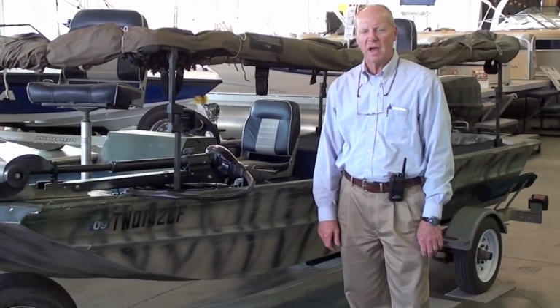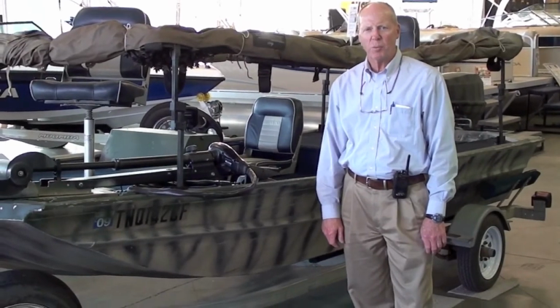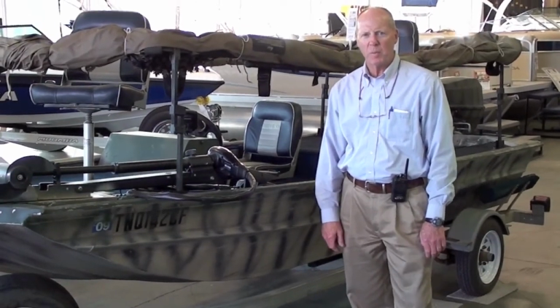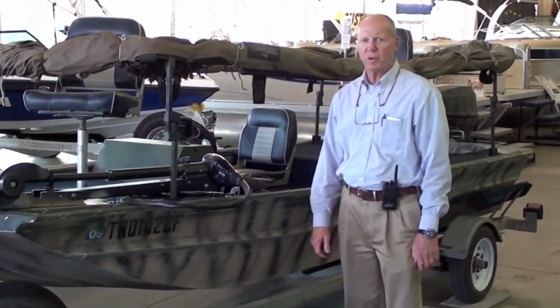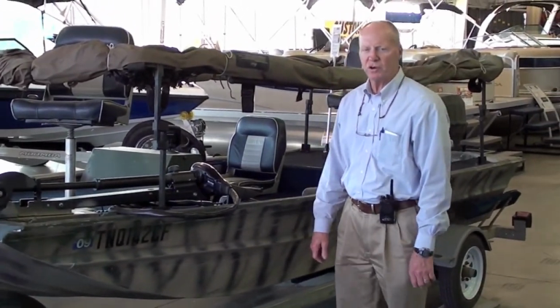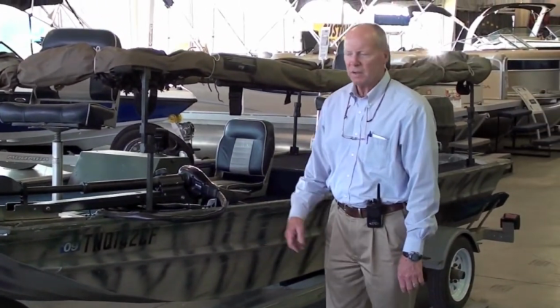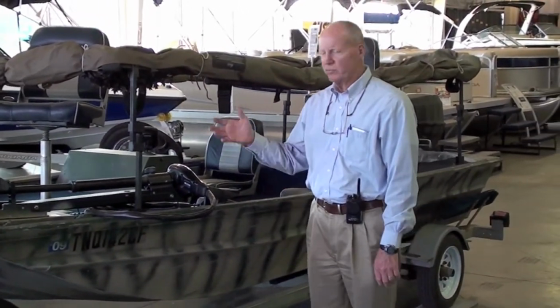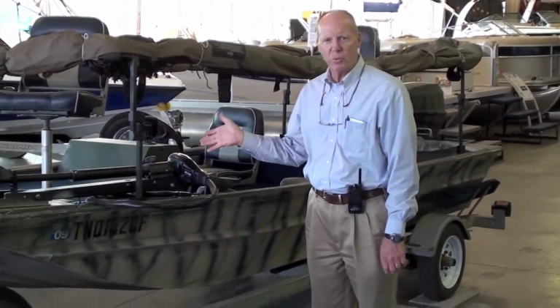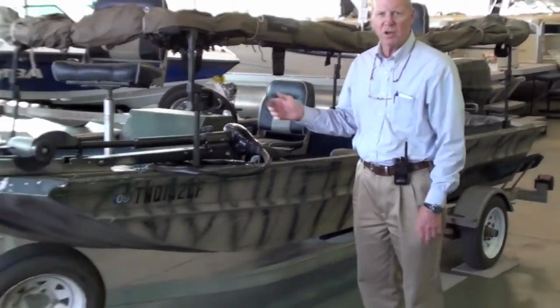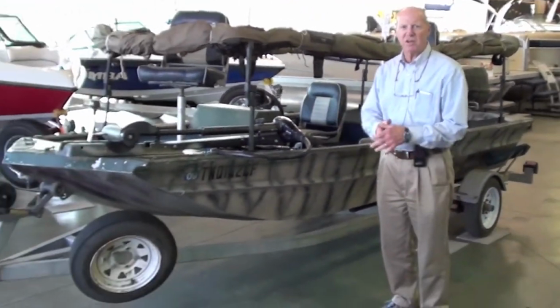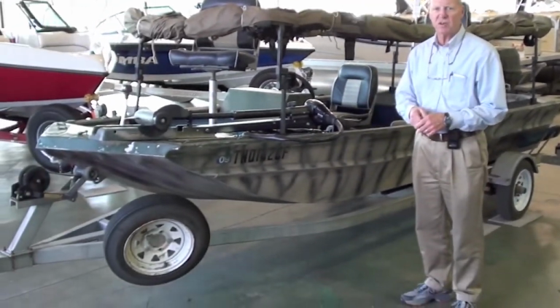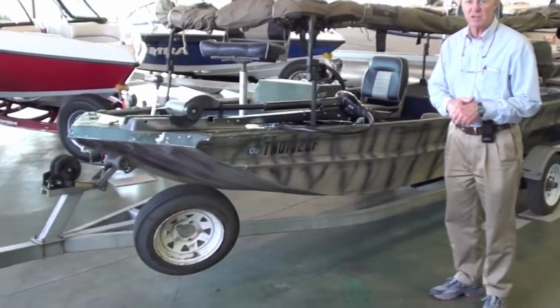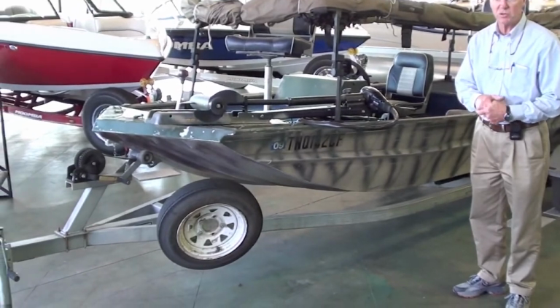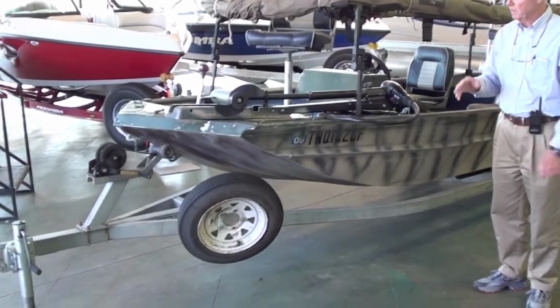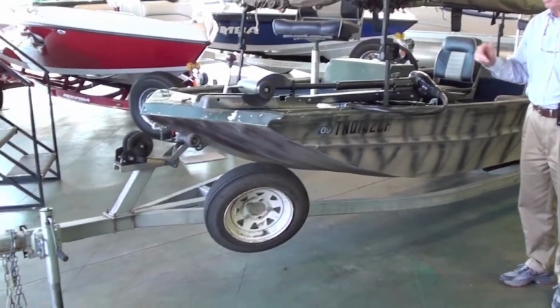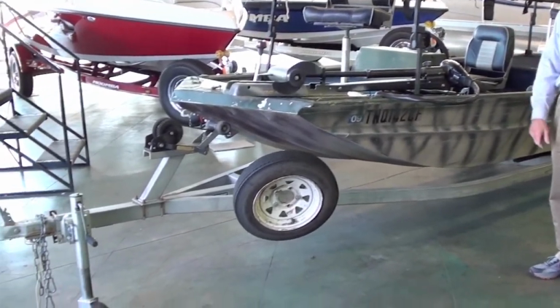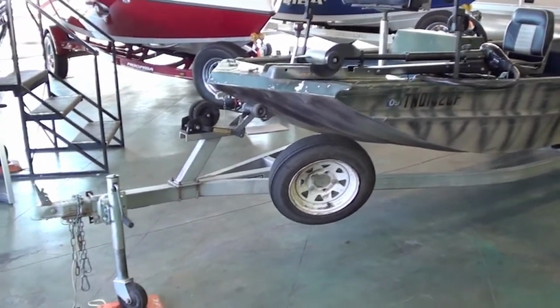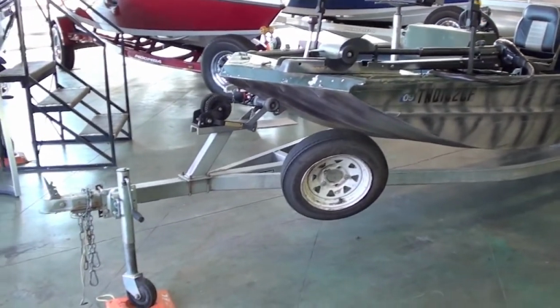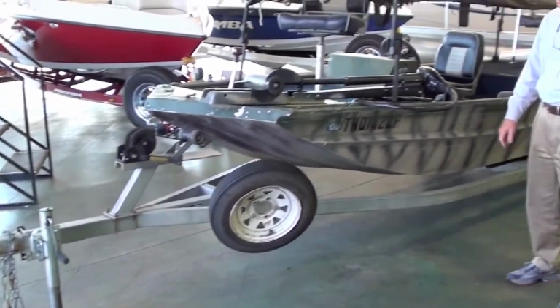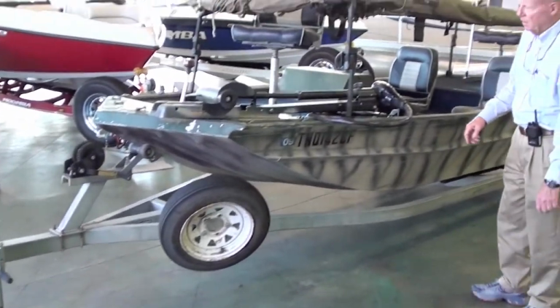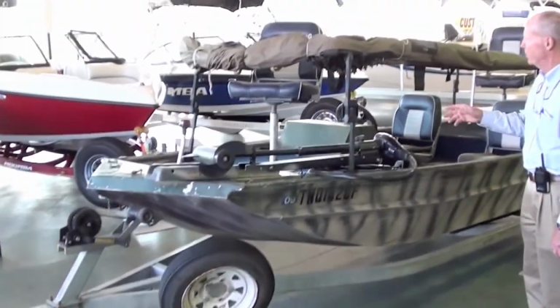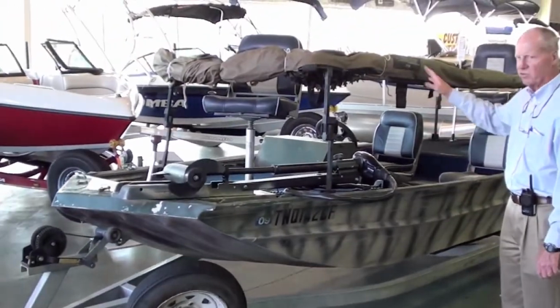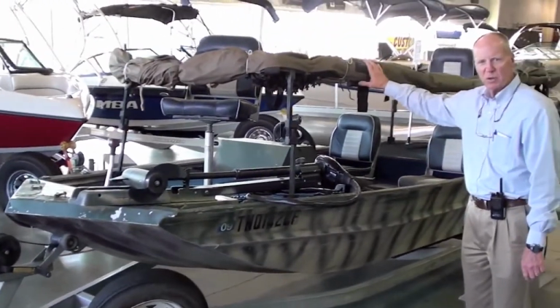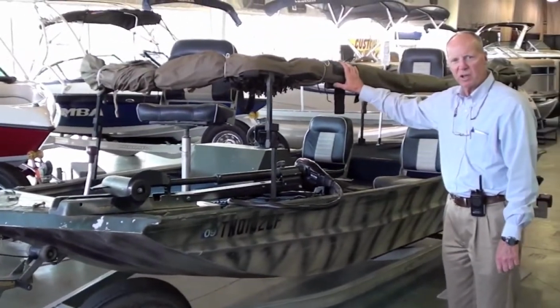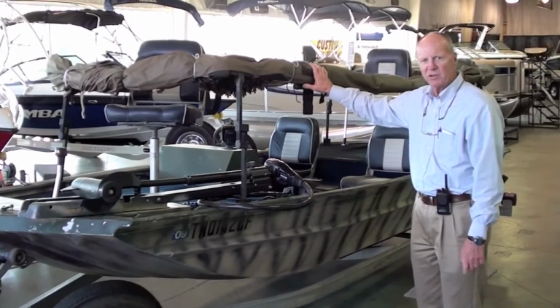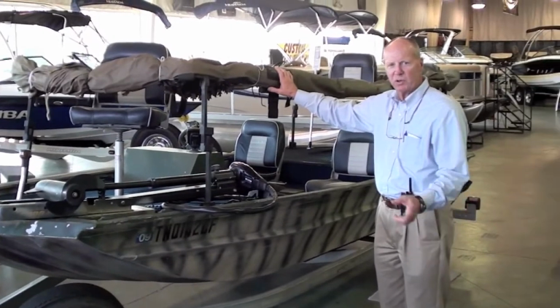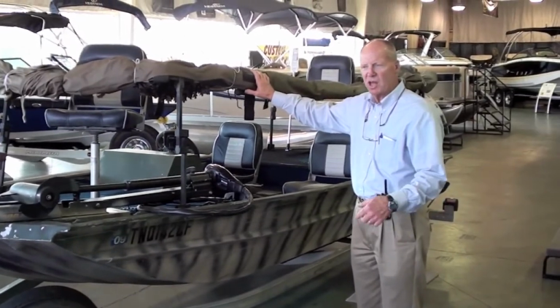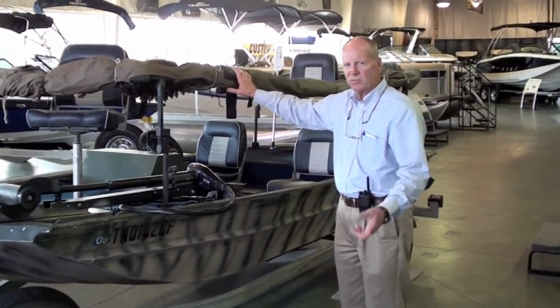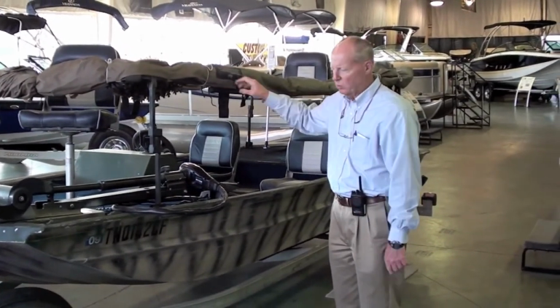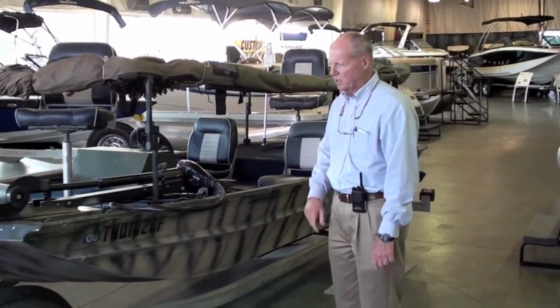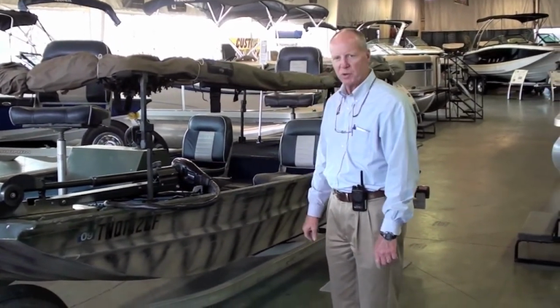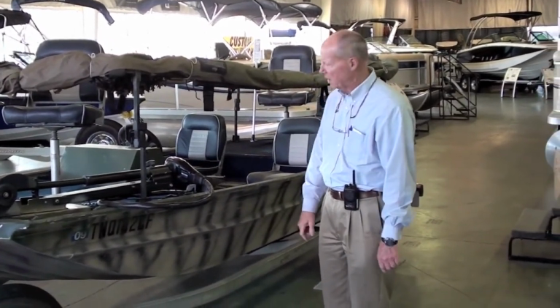Hi, I'm Cooper from the Memphis Boat Center. I'm showing you right now a 1997 Lakesport that's been camoed and is ready to hunt. This boat has an Avery quickset blind. You'll see what it looks like on the video where they take this boat to the lake.